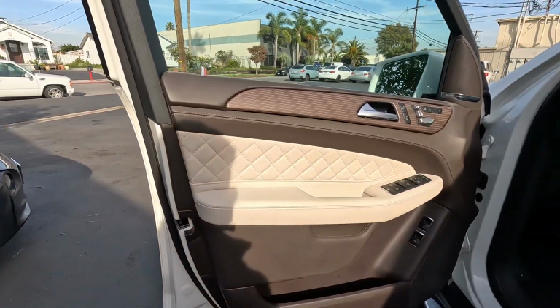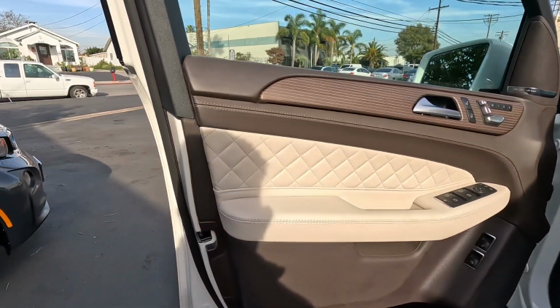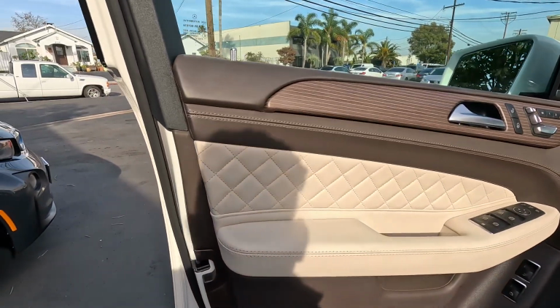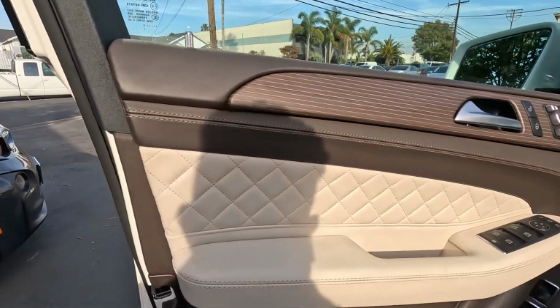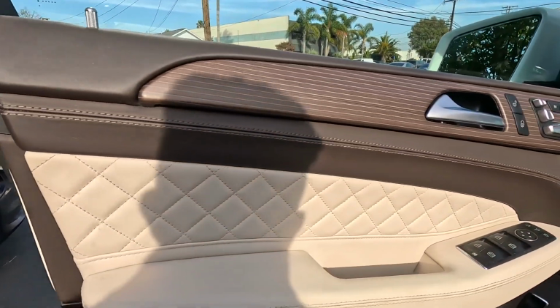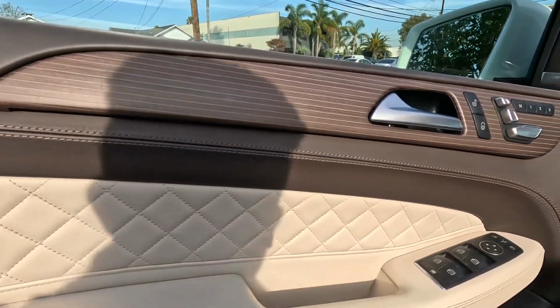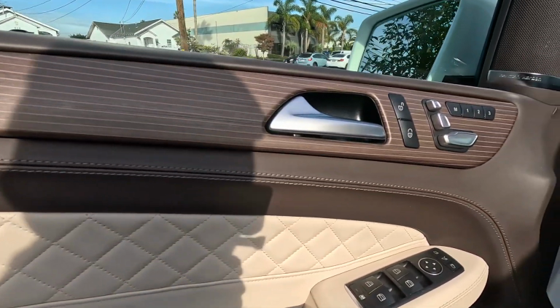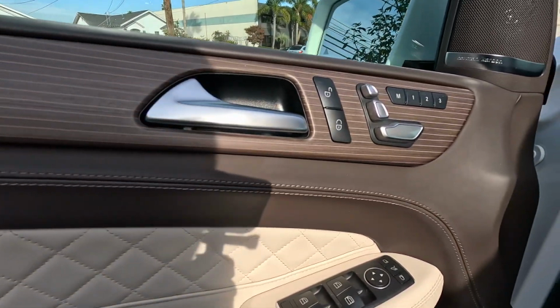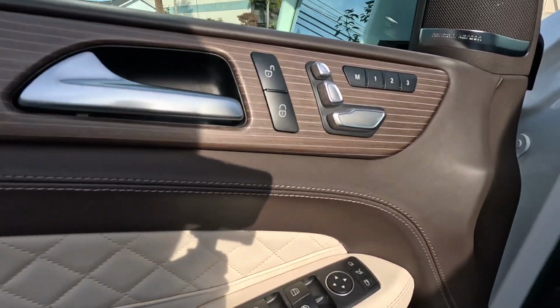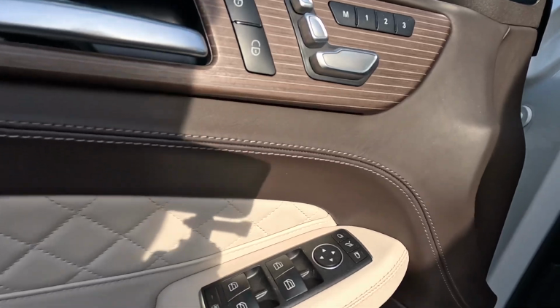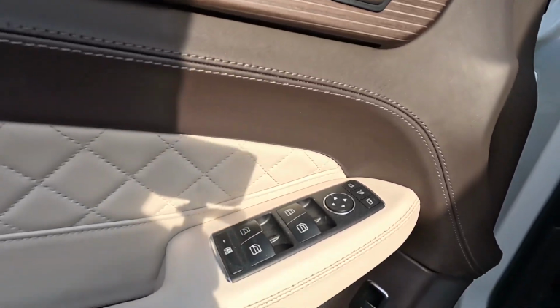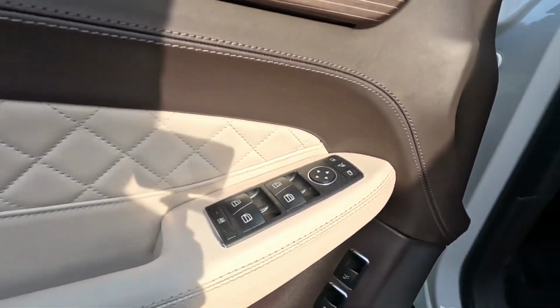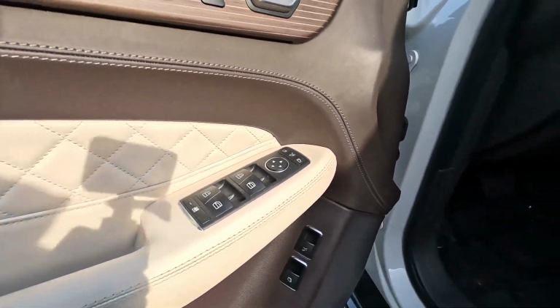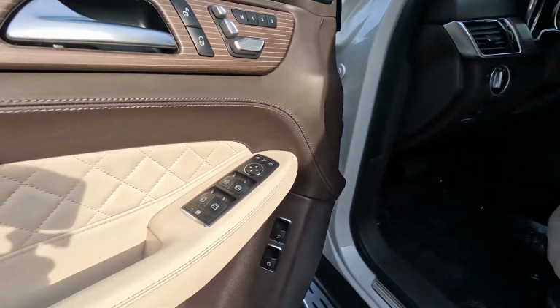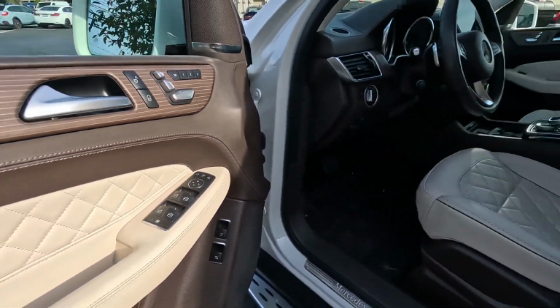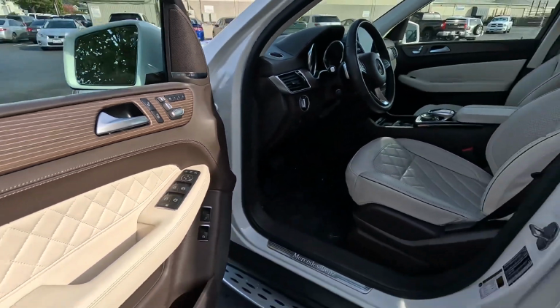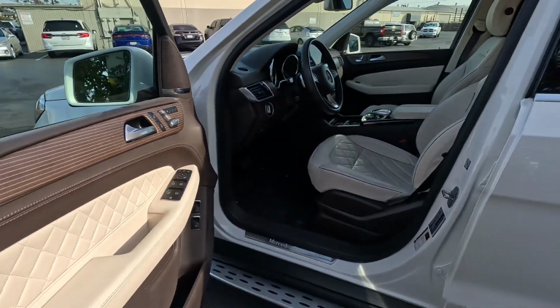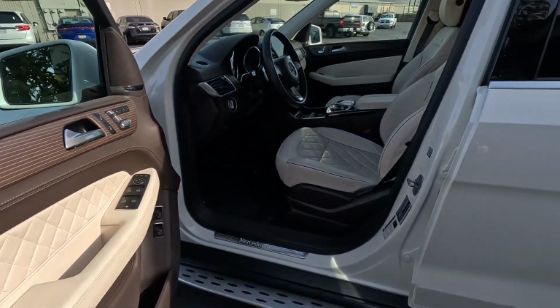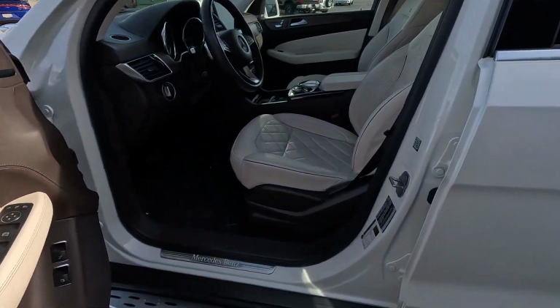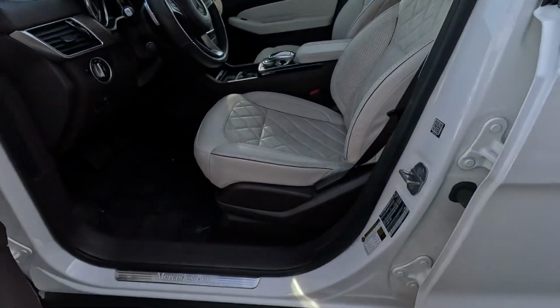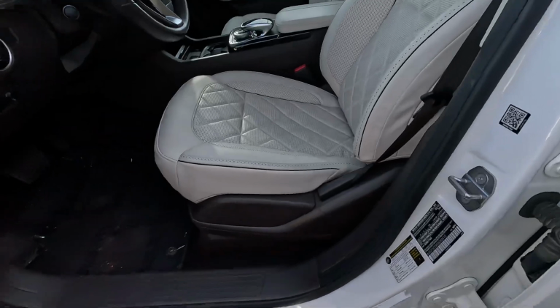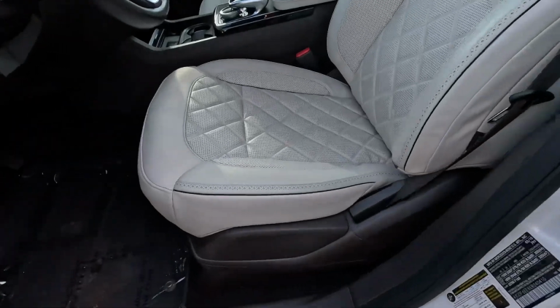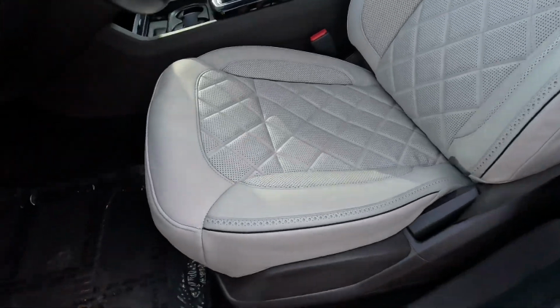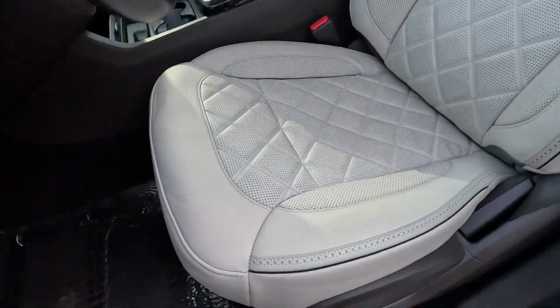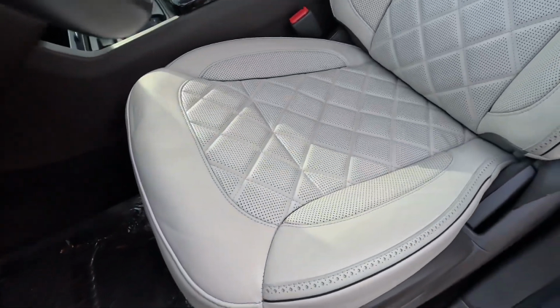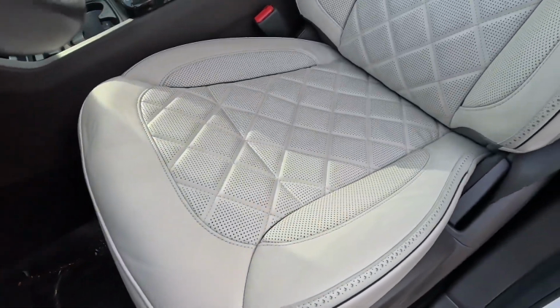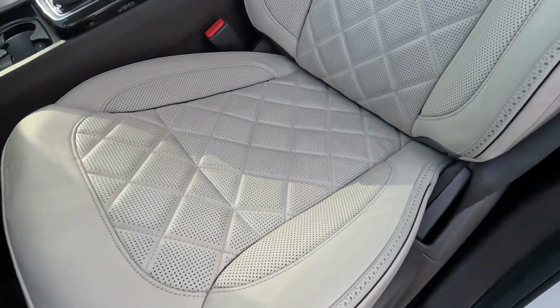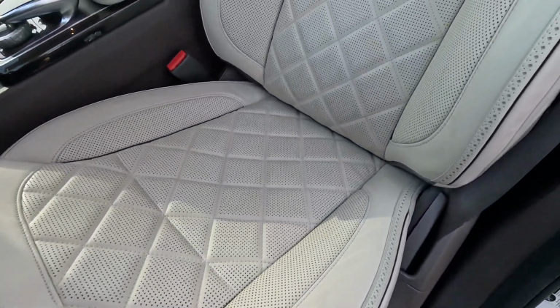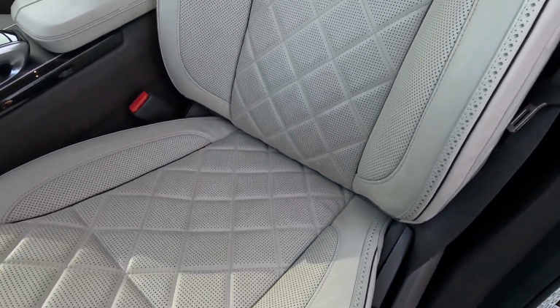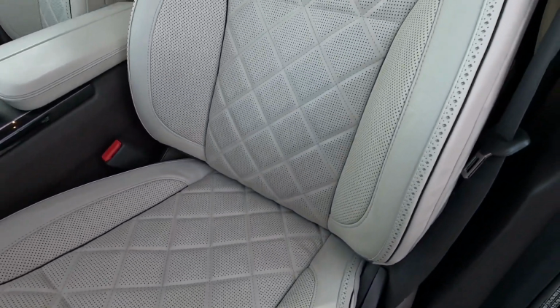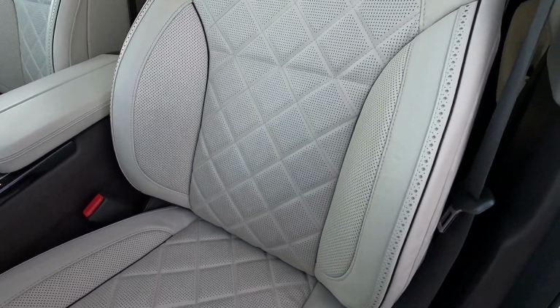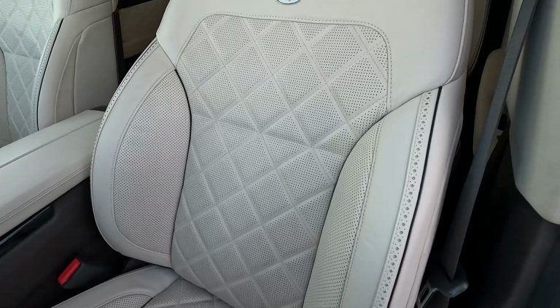Let's step up here to the driver's area — that looks clean. Buttons look to be in good condition, Harman Kardon sound system. Very clean driver's seat as well.